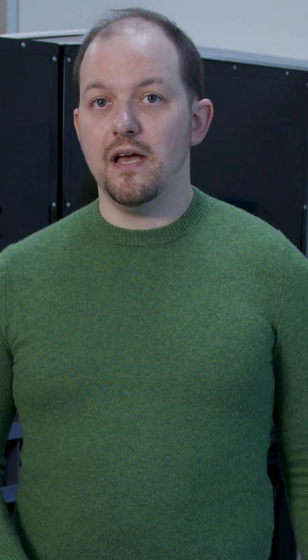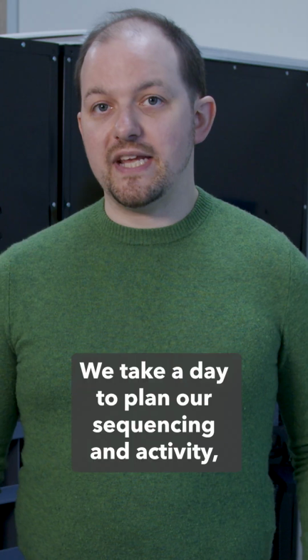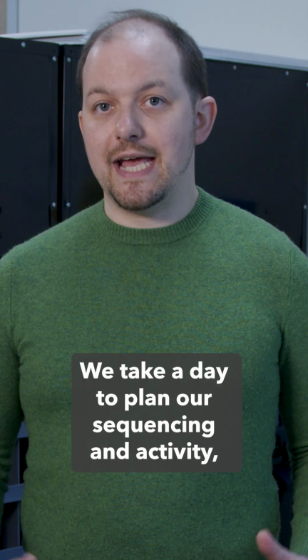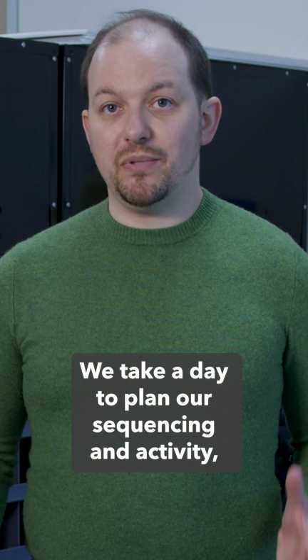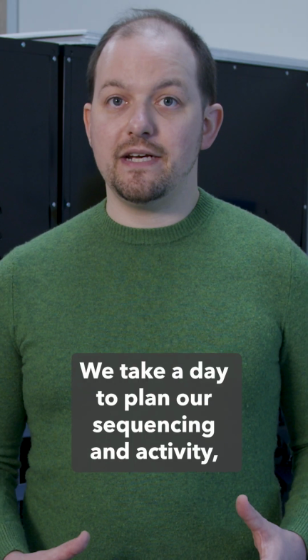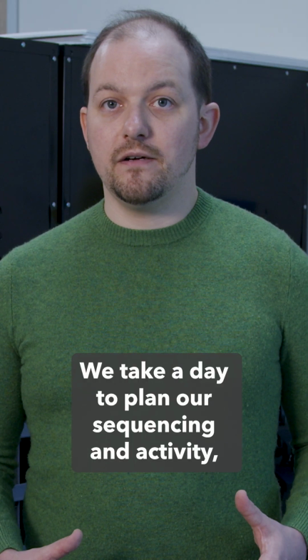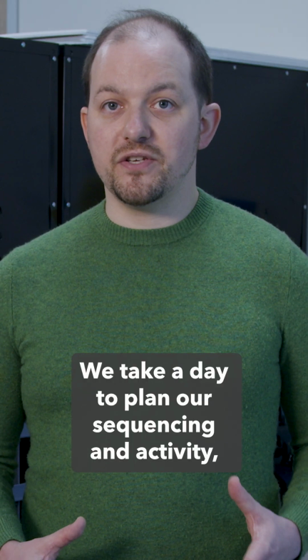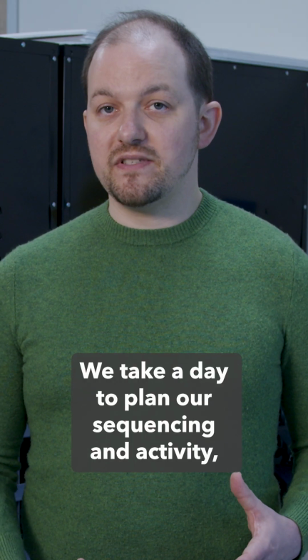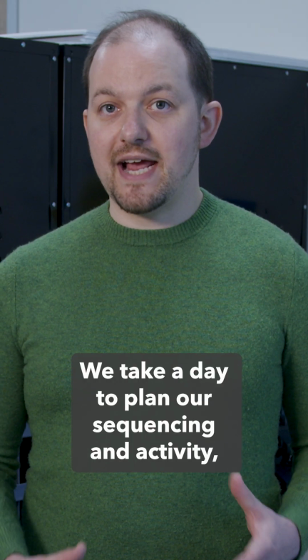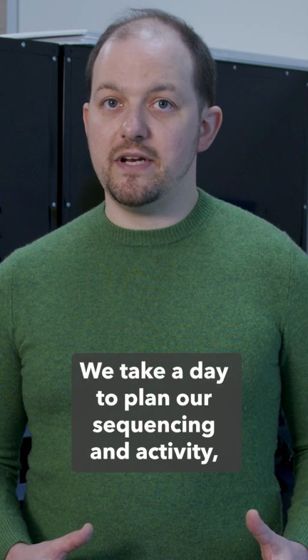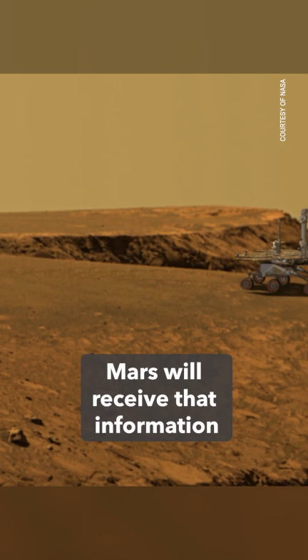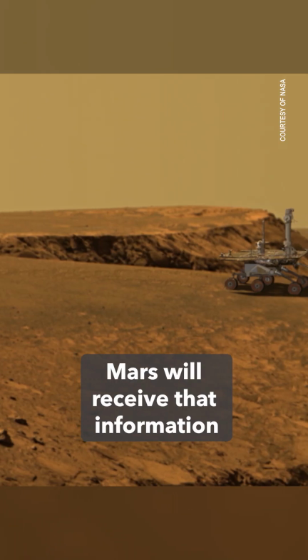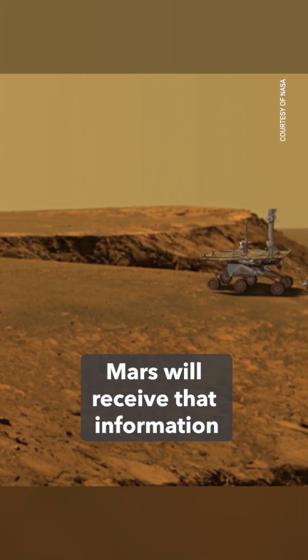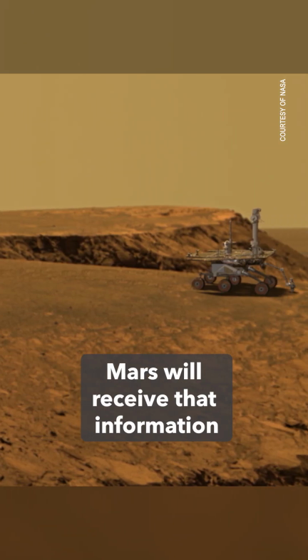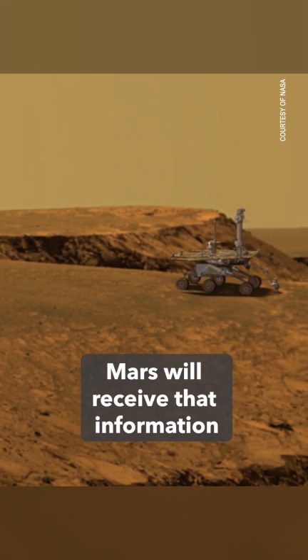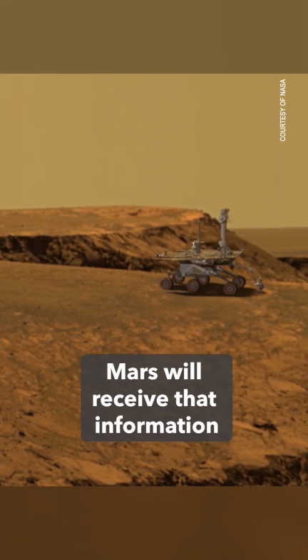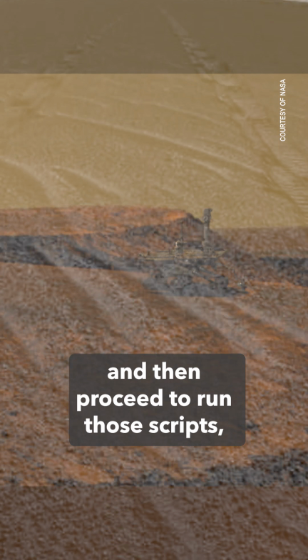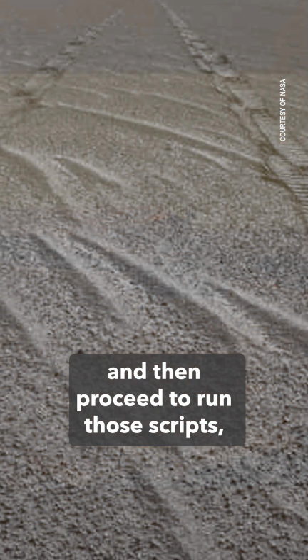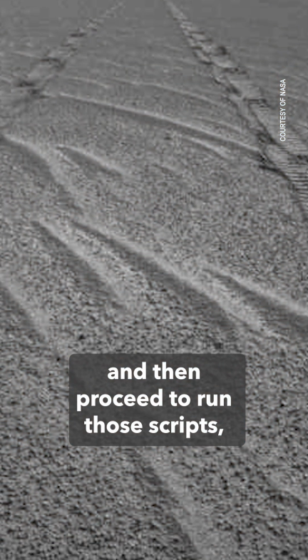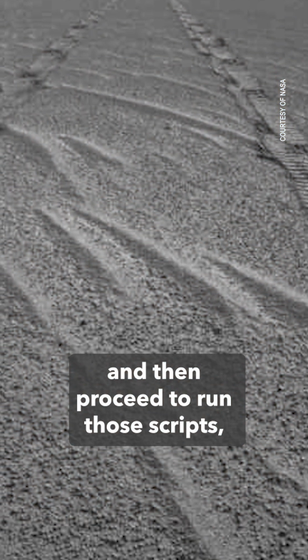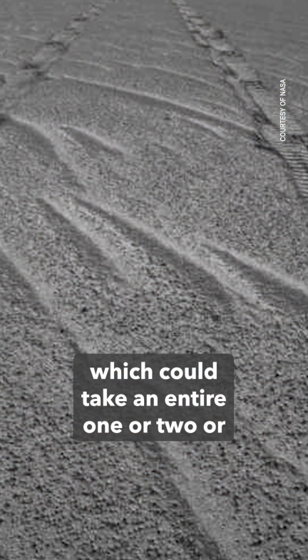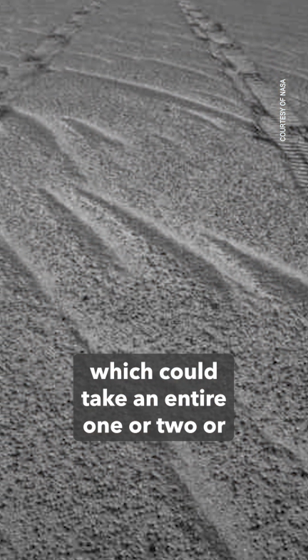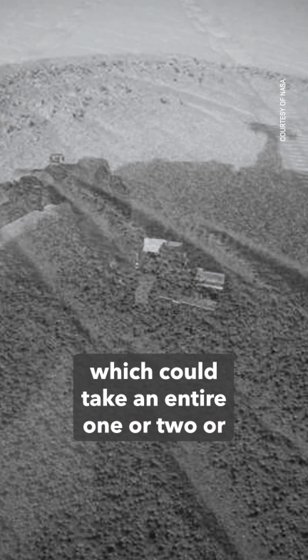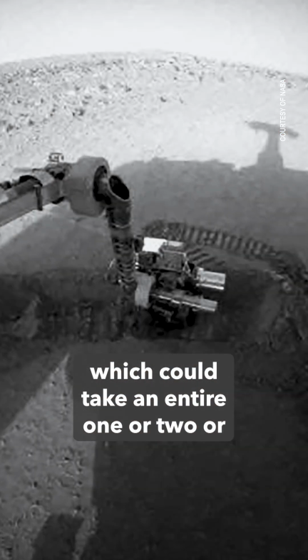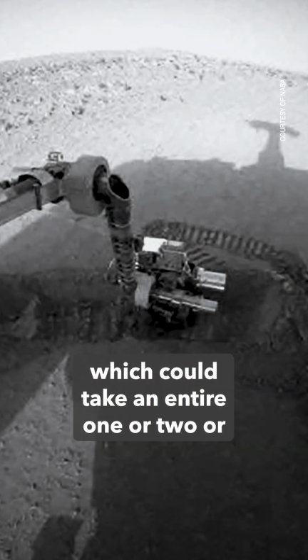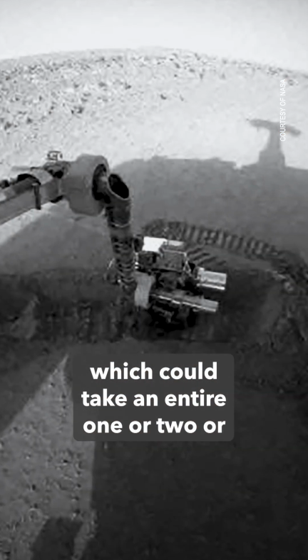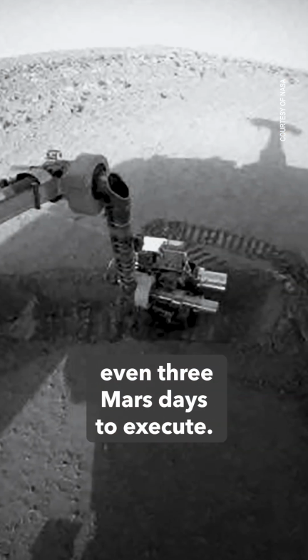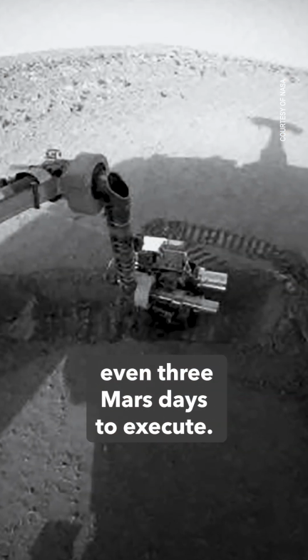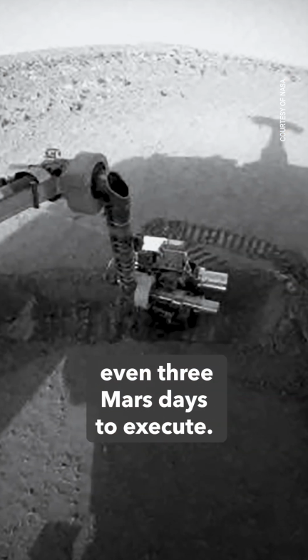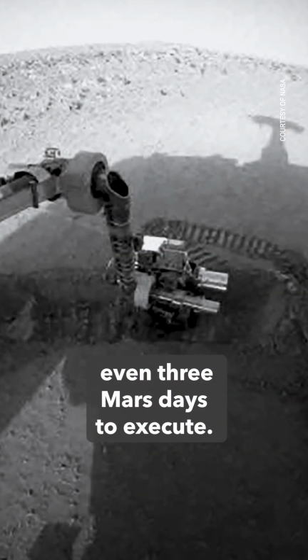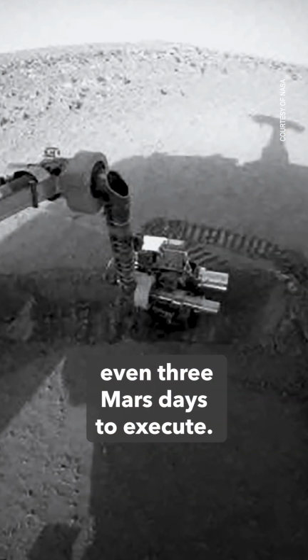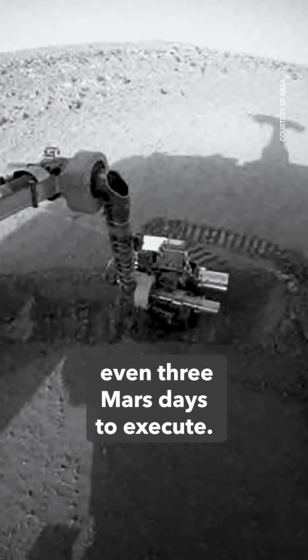We take a day to plan our sequencing and activity. Mars will receive that information and then proceed to run those scripts, which could take an entire one, two, or even three Mars days to execute.